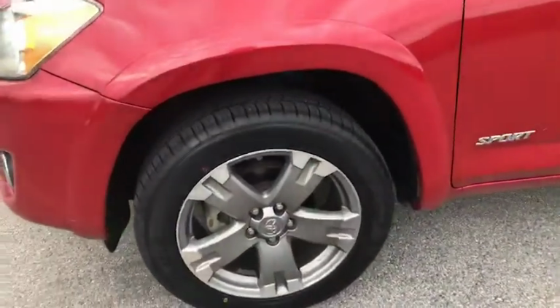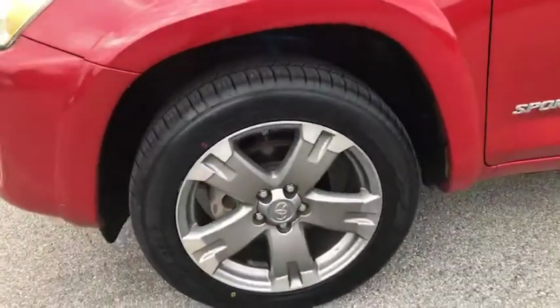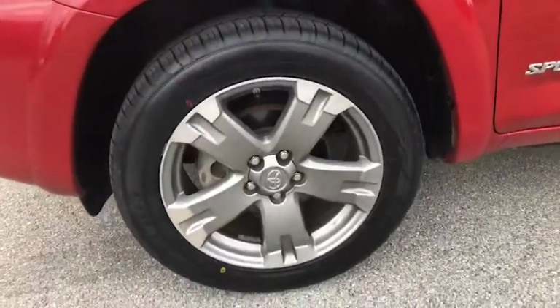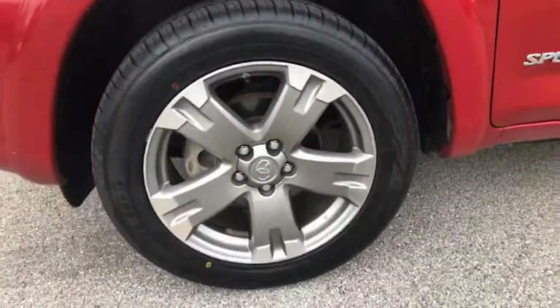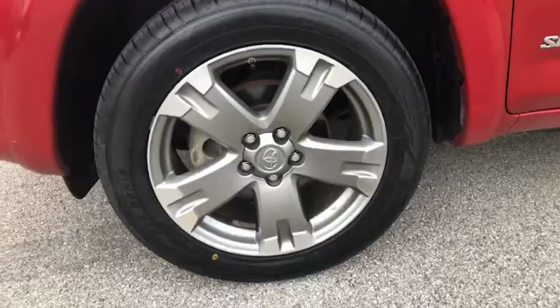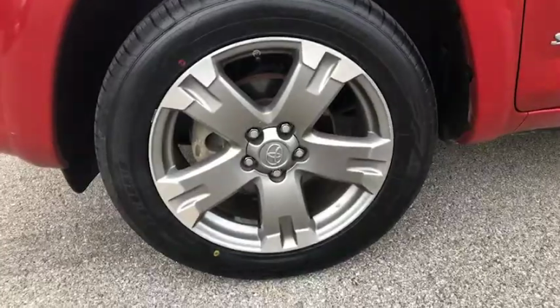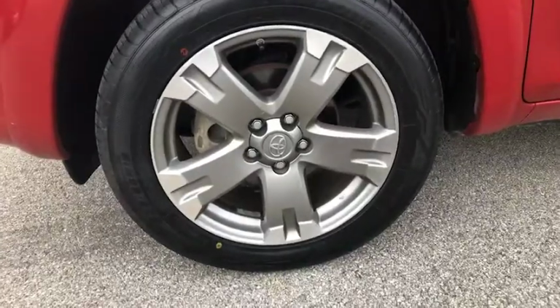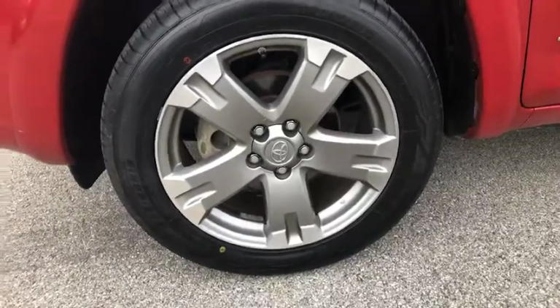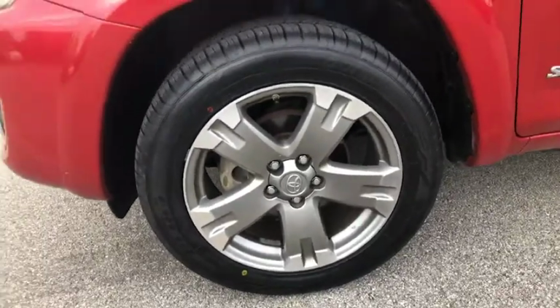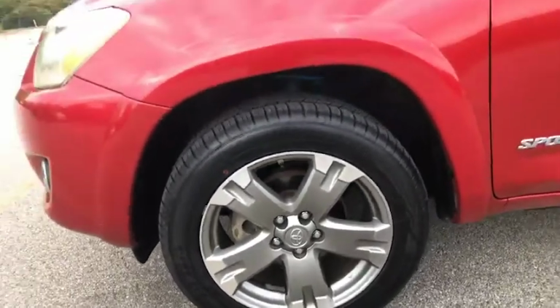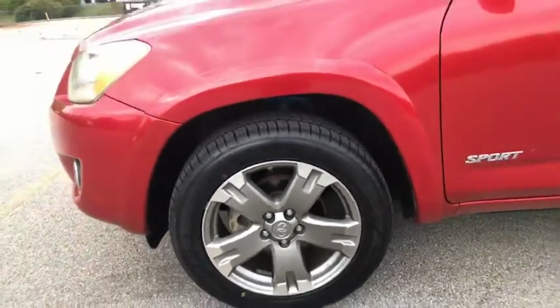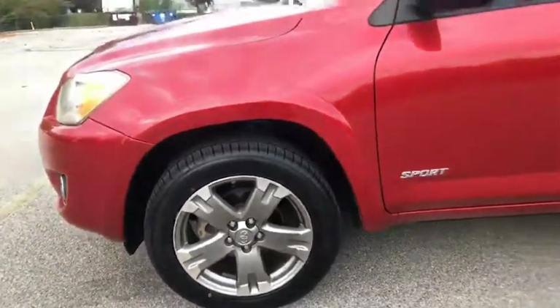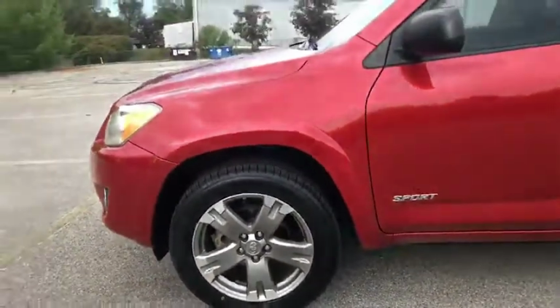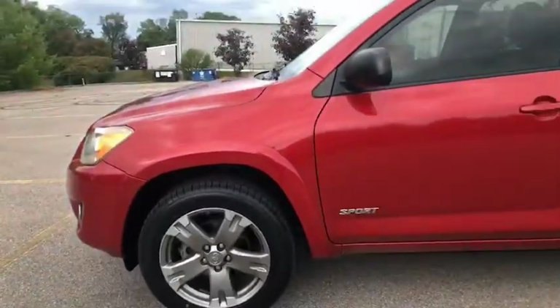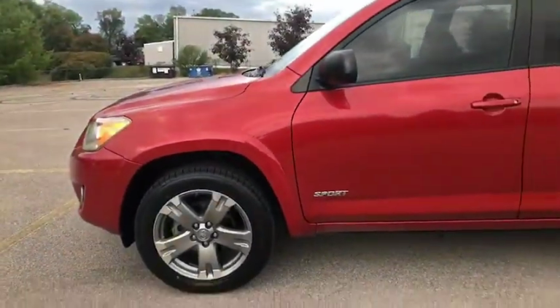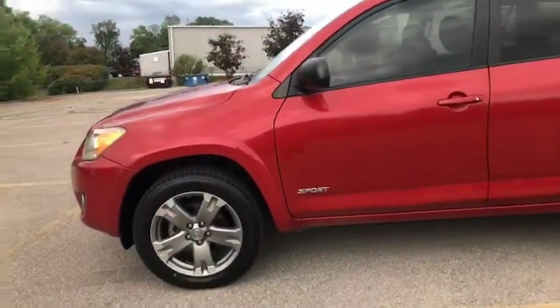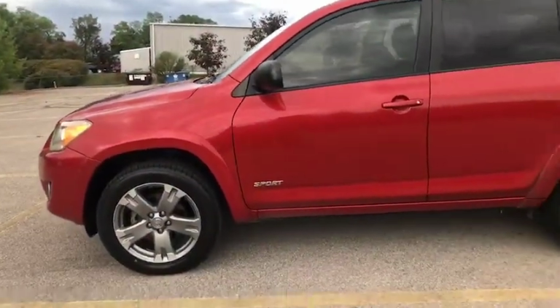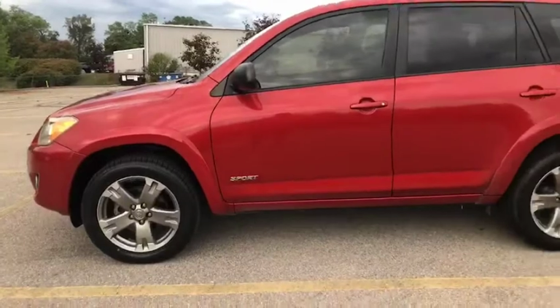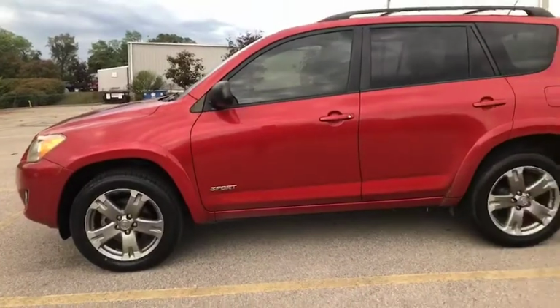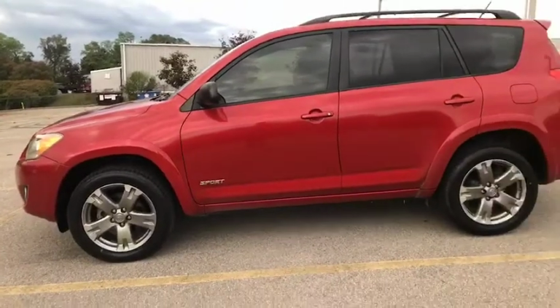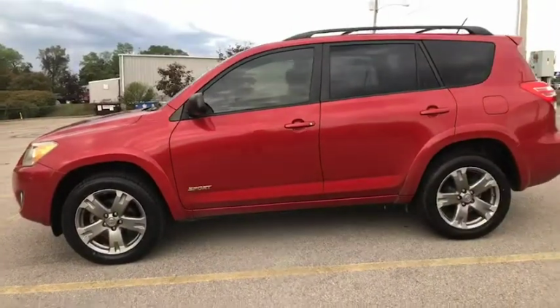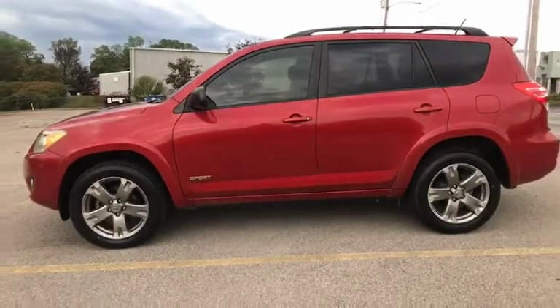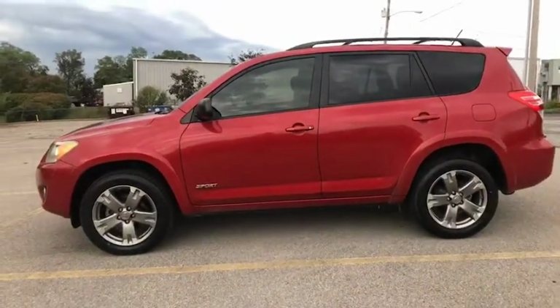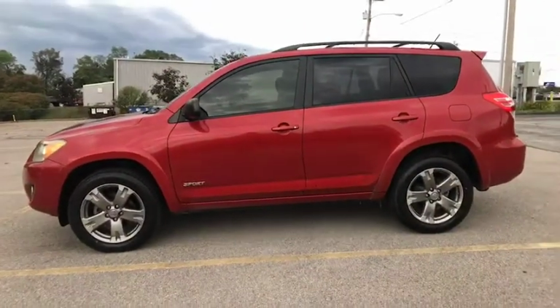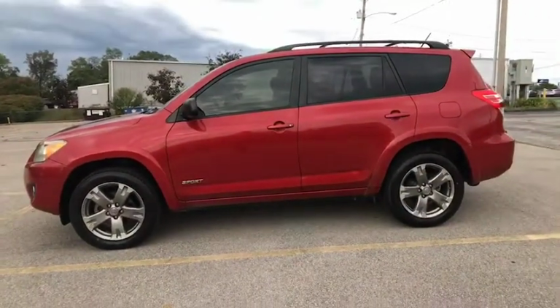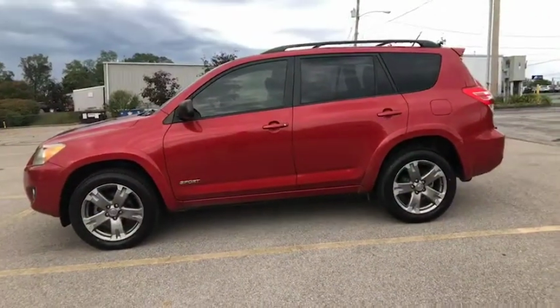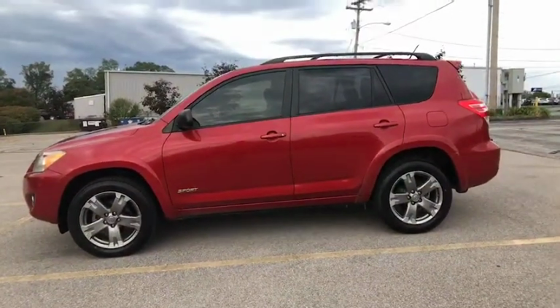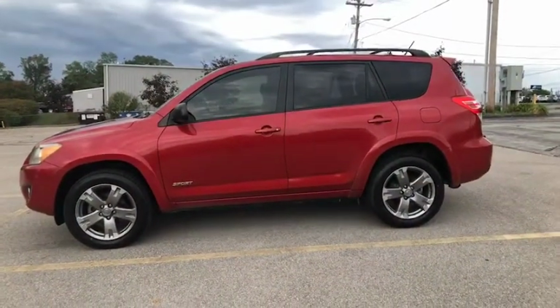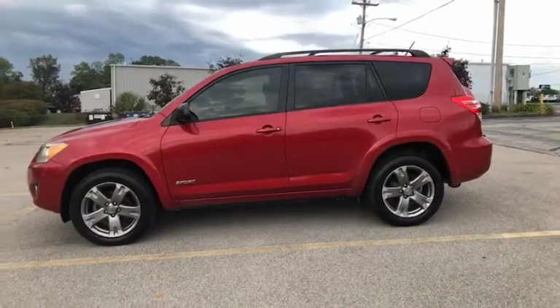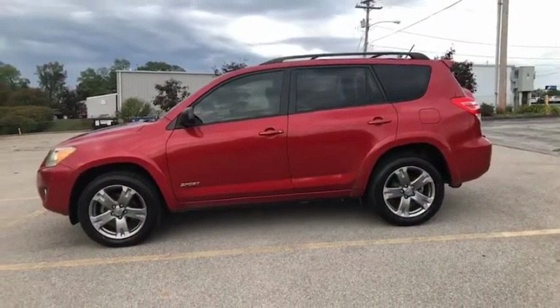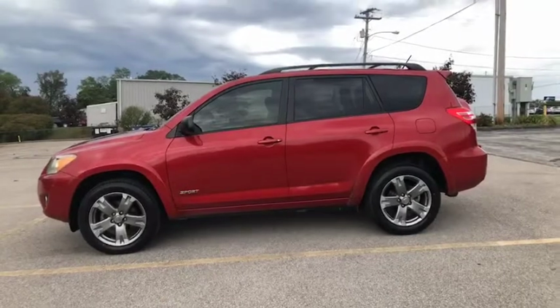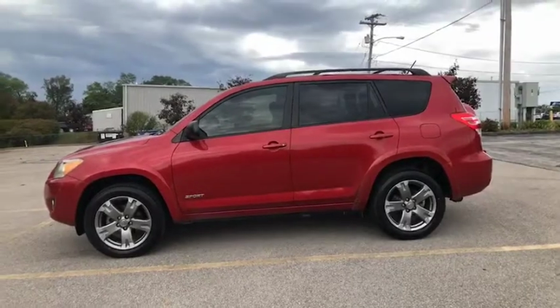I really love the rims on this. It looks really good especially when I pan out here. It does have tinted windows and it's got the spoiler there on the back of the SUV.